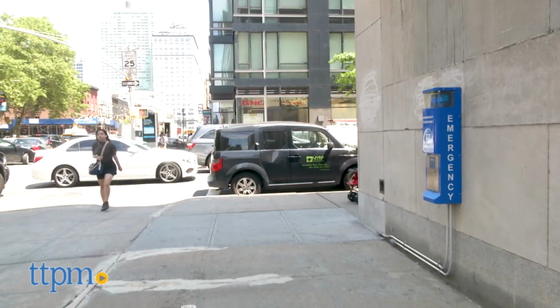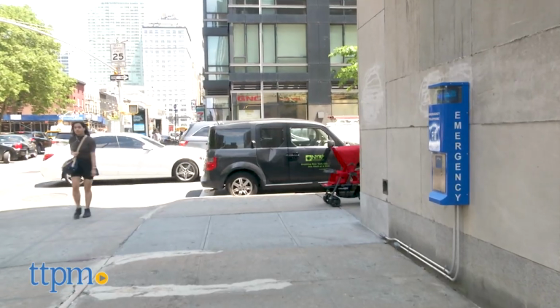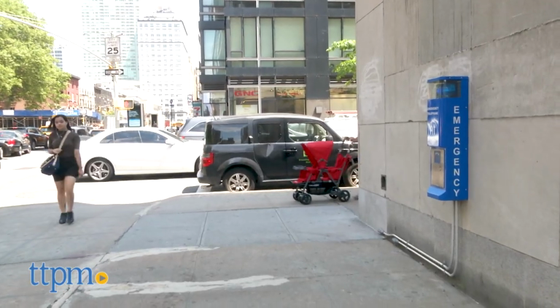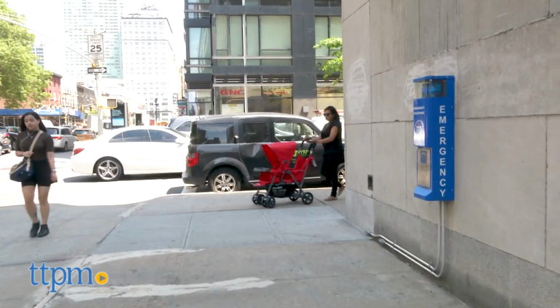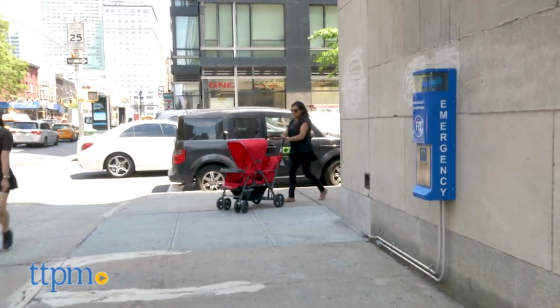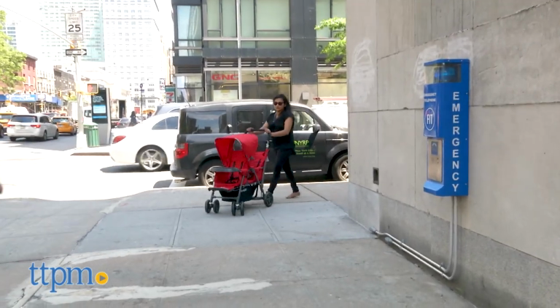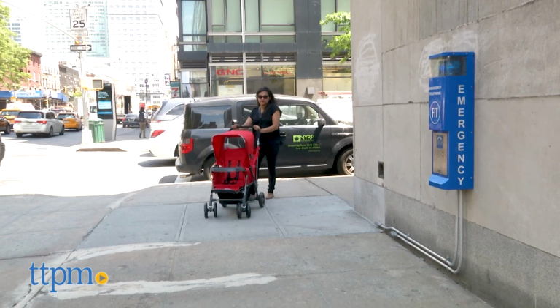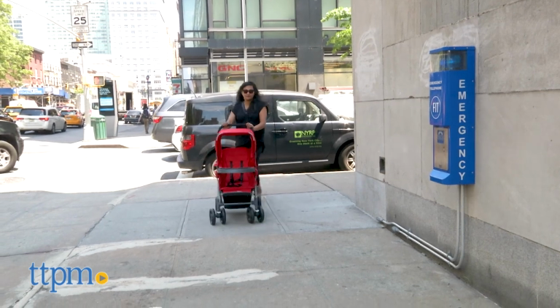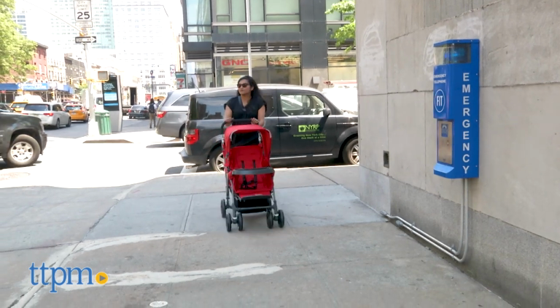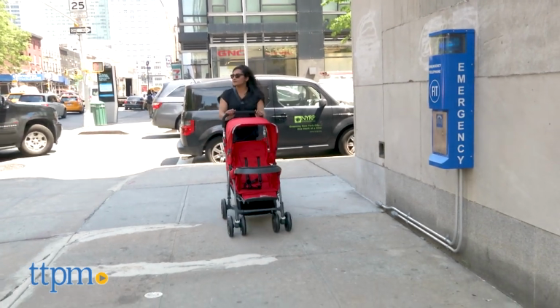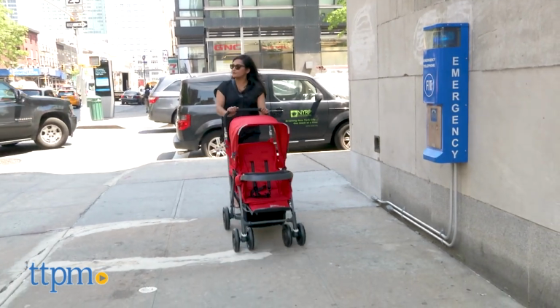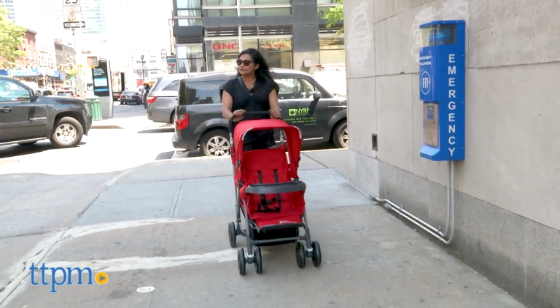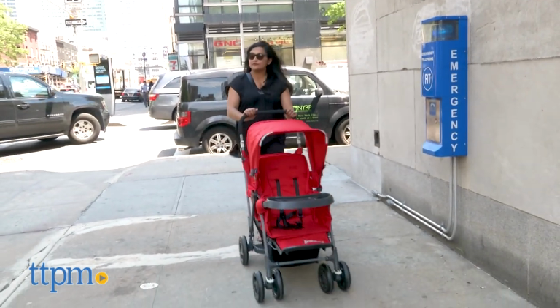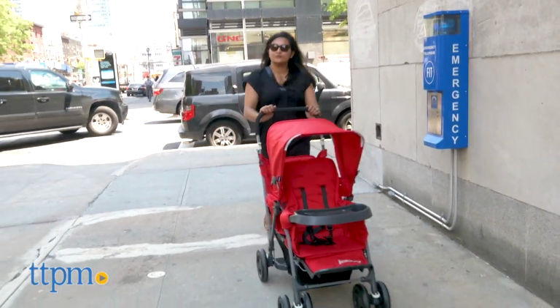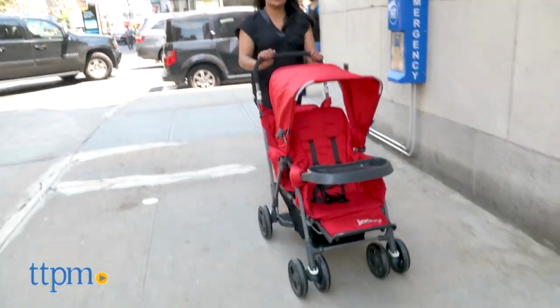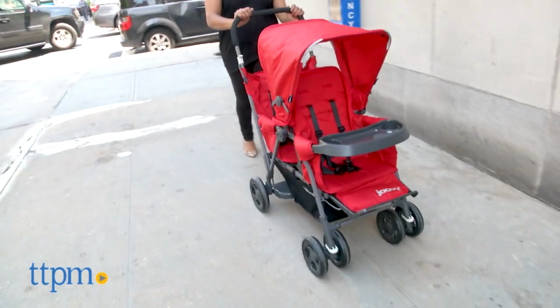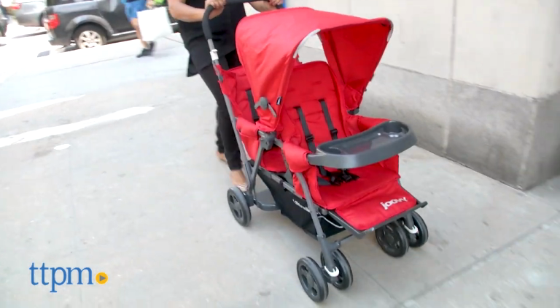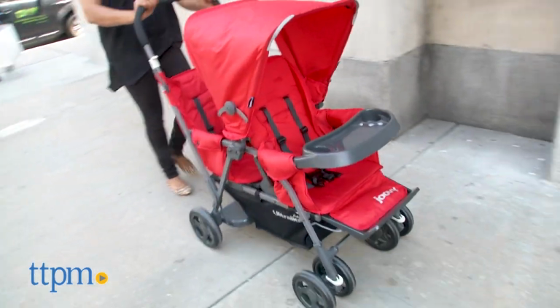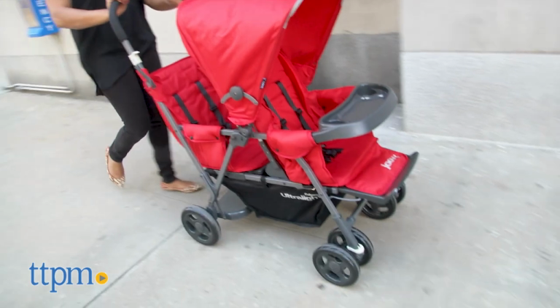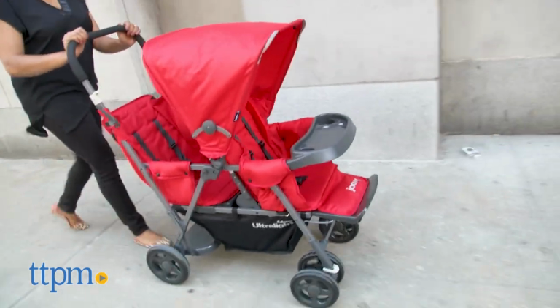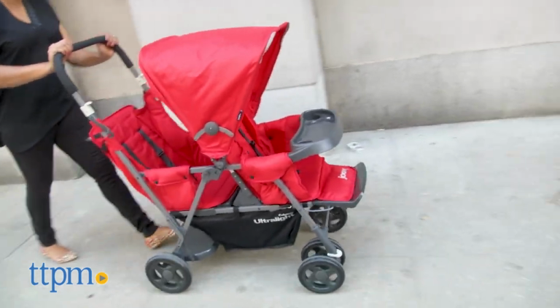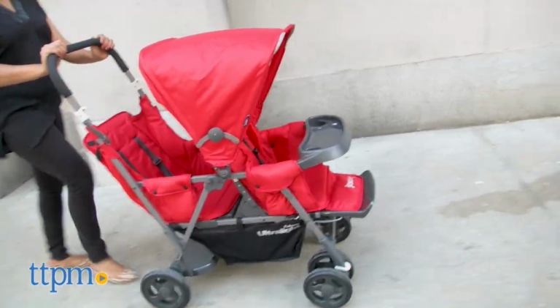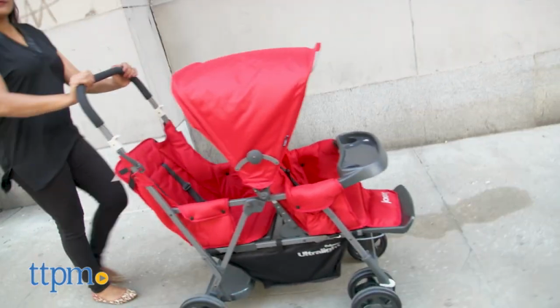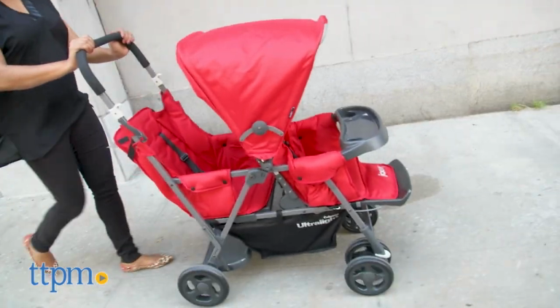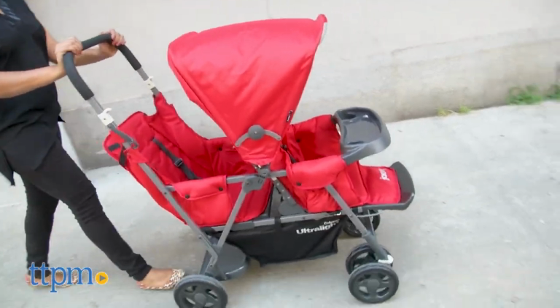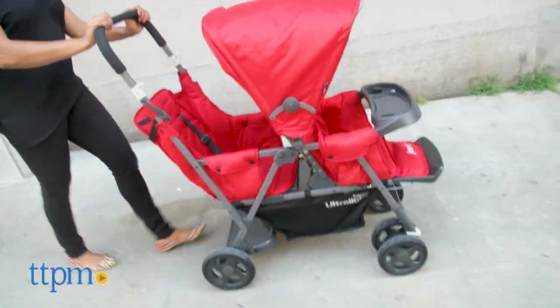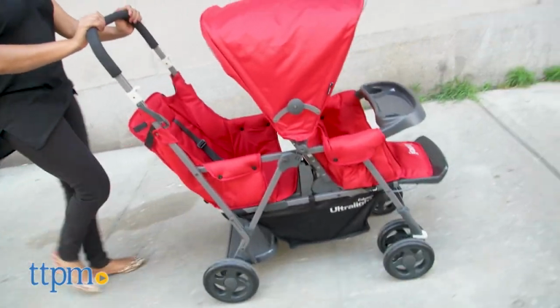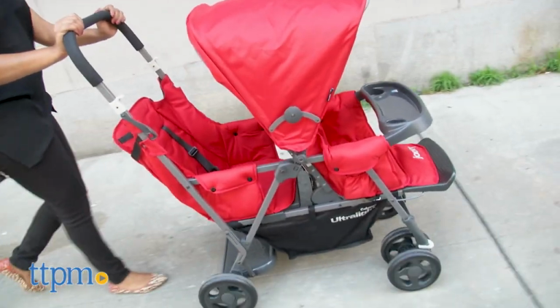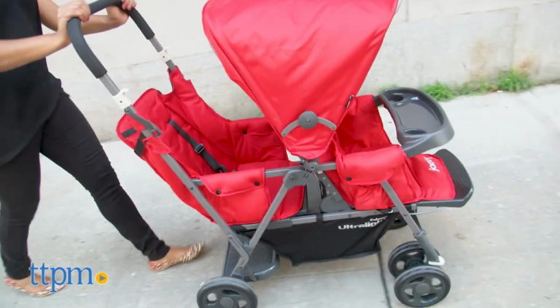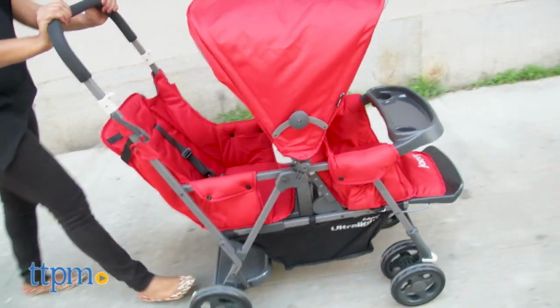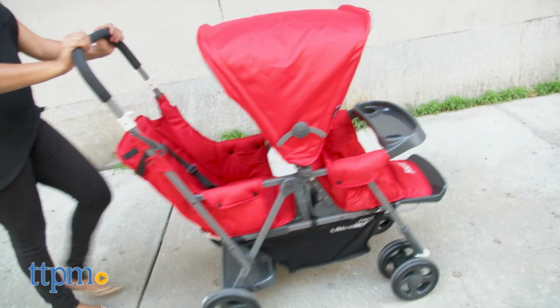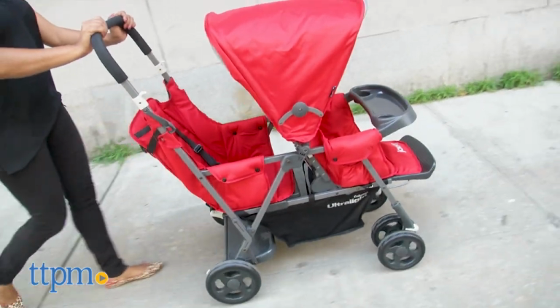Overall, we found the Juvie Caboose Ultralight Graphite to be a useful everyday stroller for growing families. It is a practical stroller for twins and for siblings of various ages. The stroller is easy to maneuver through the sidewalks and the fold is easy and fairly compact.